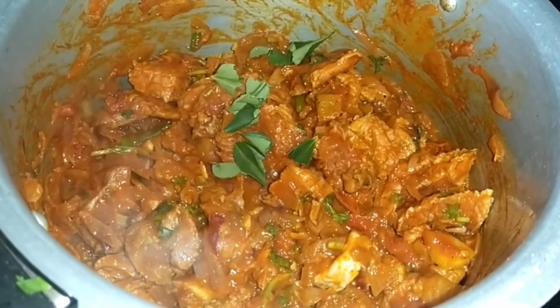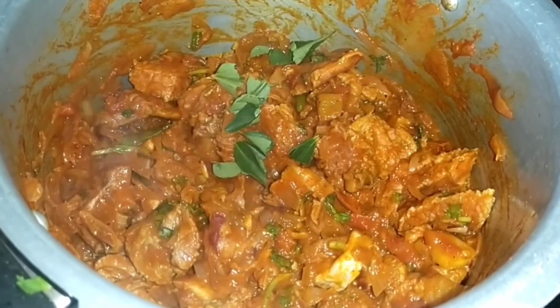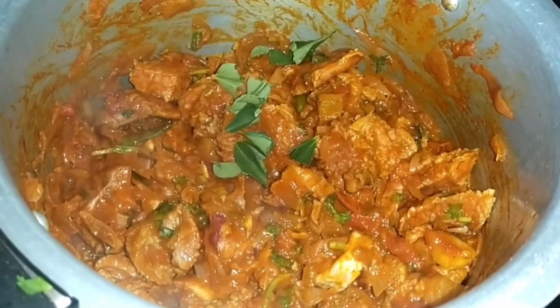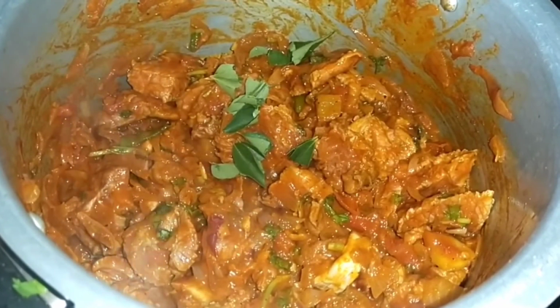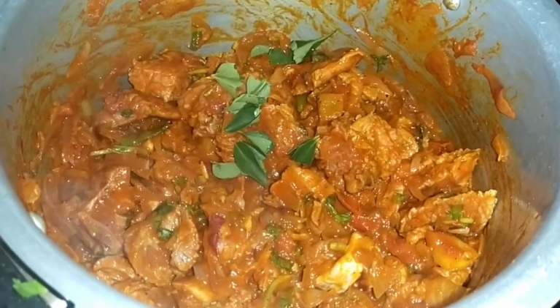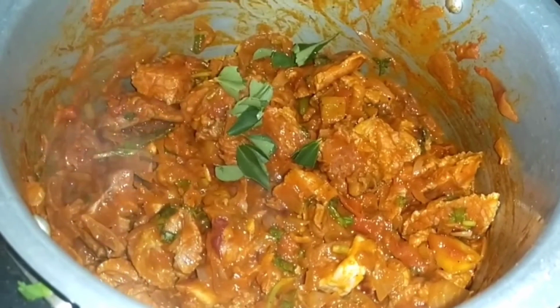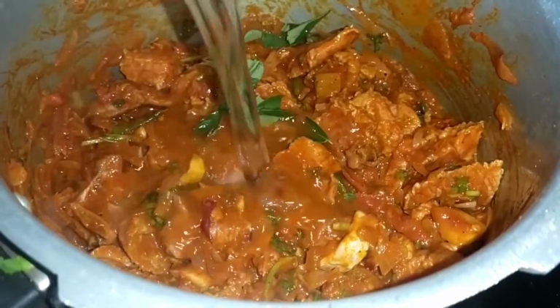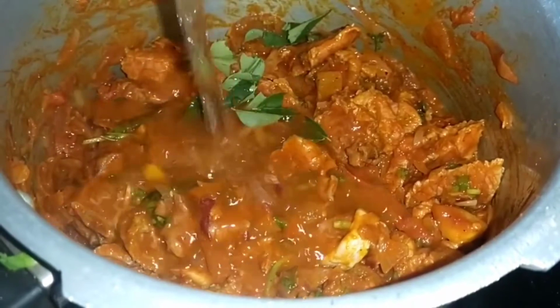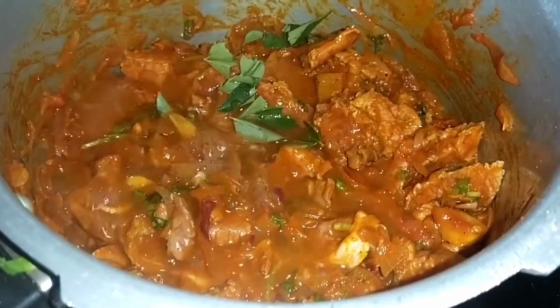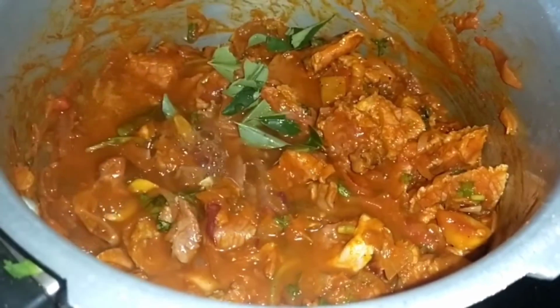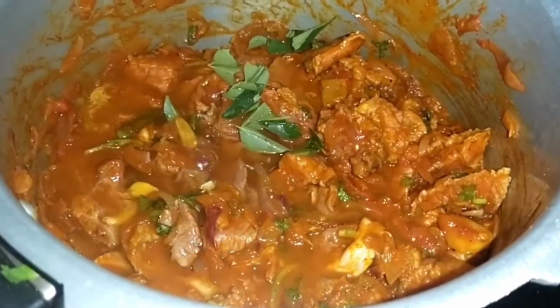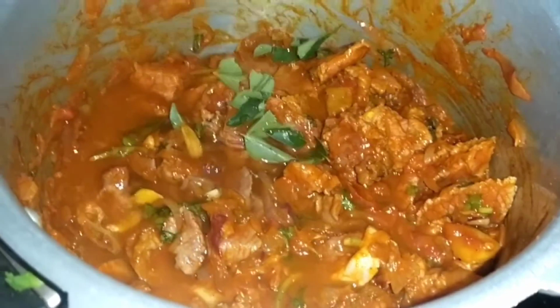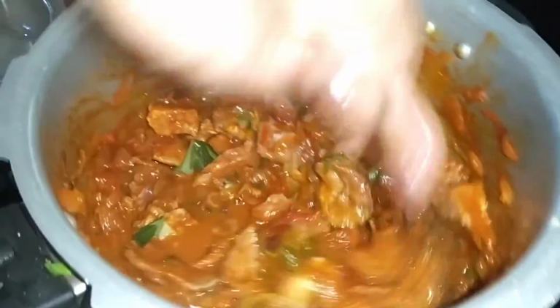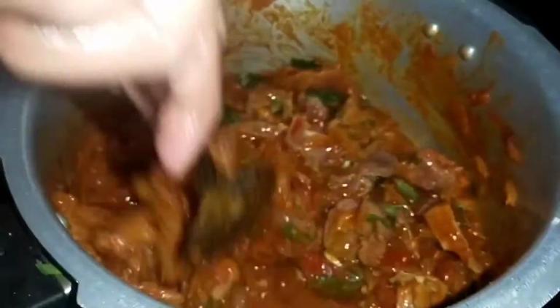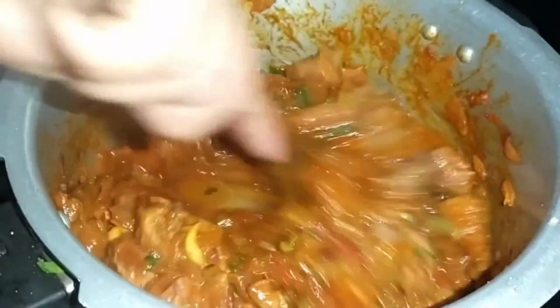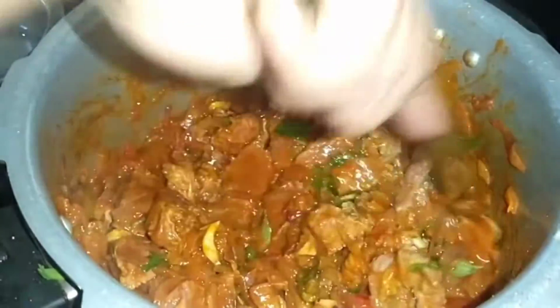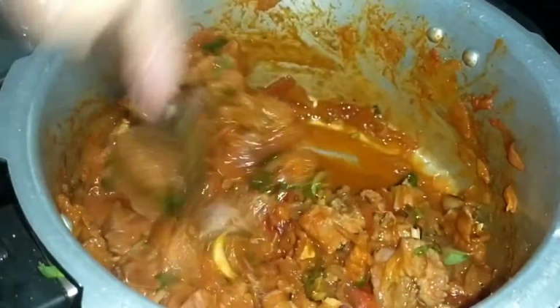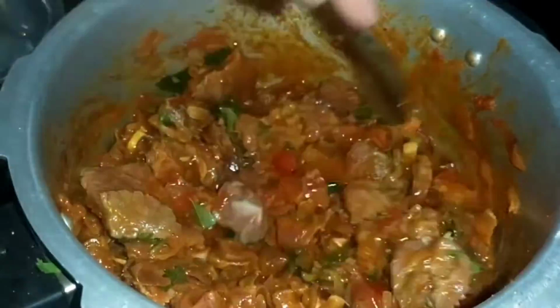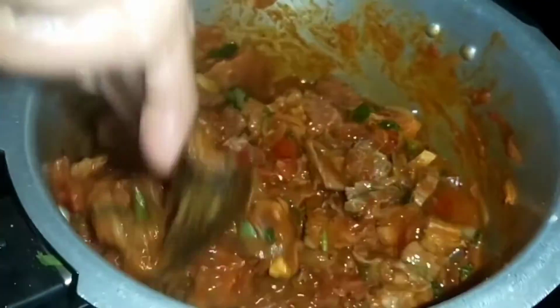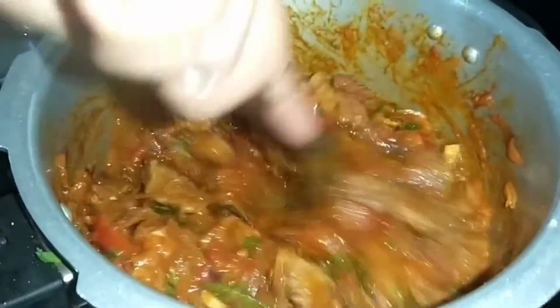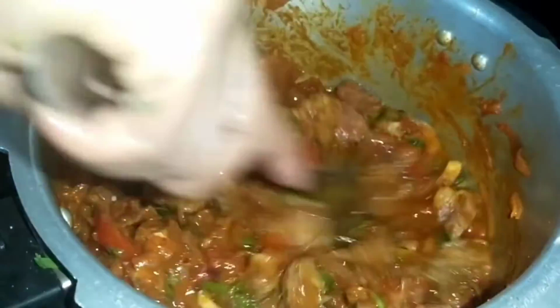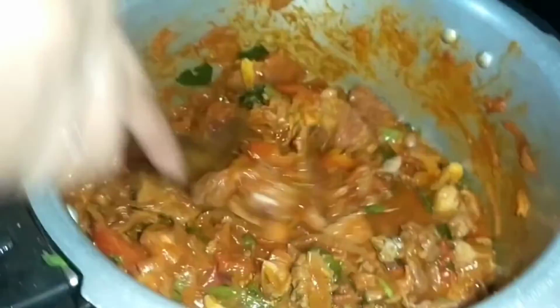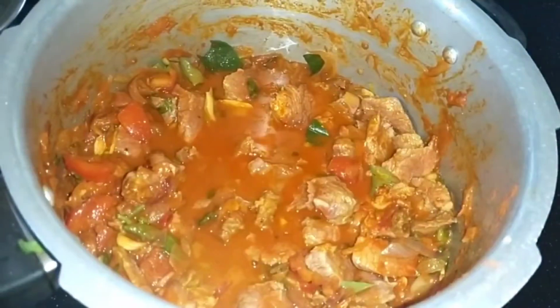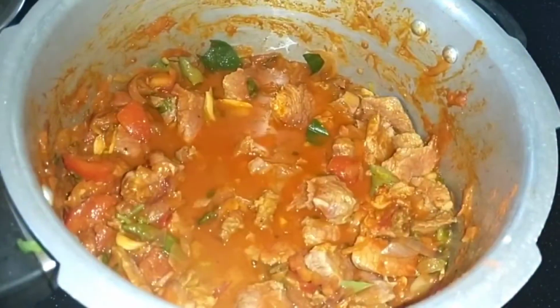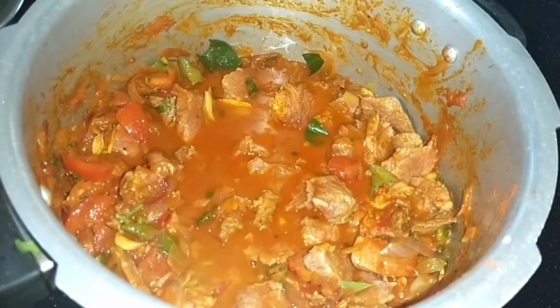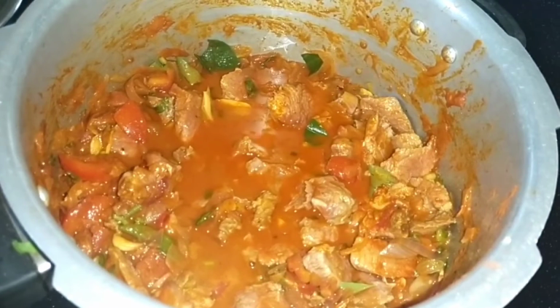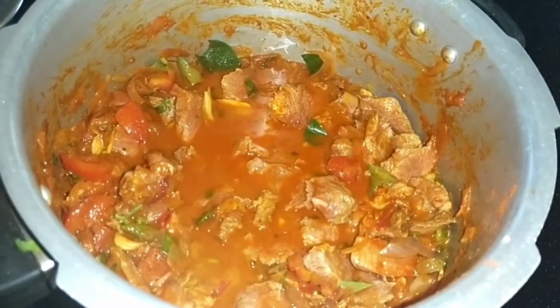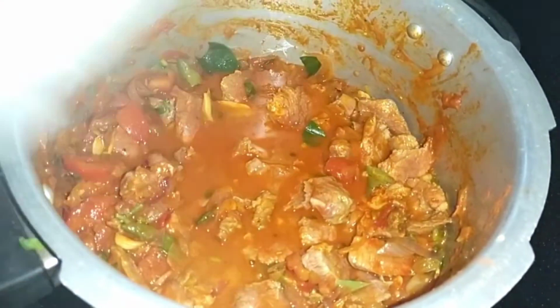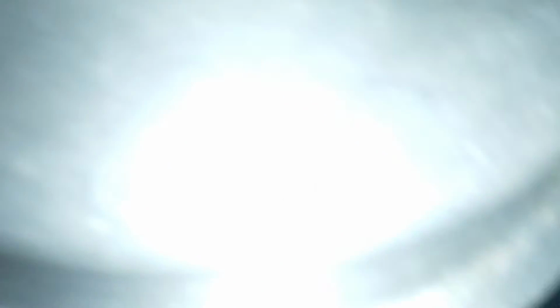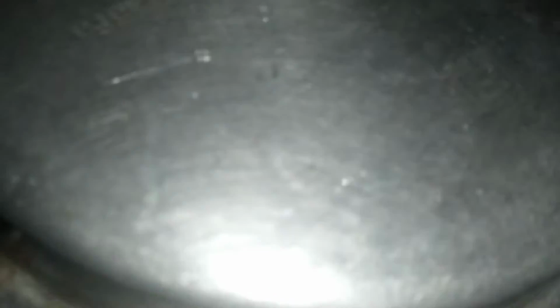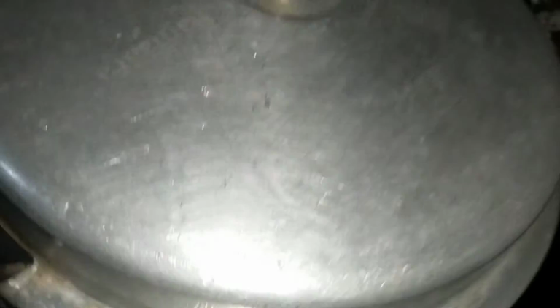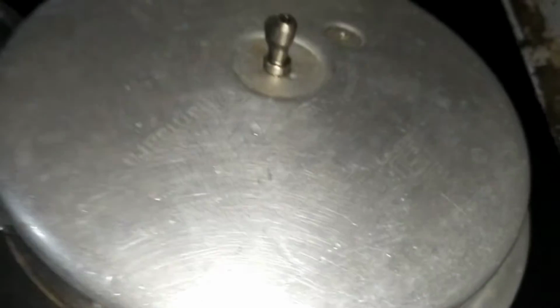Add 1 glass of water and cook on medium flame.